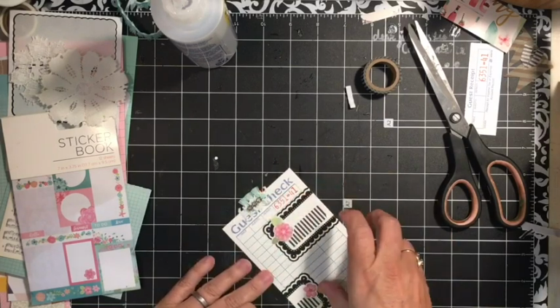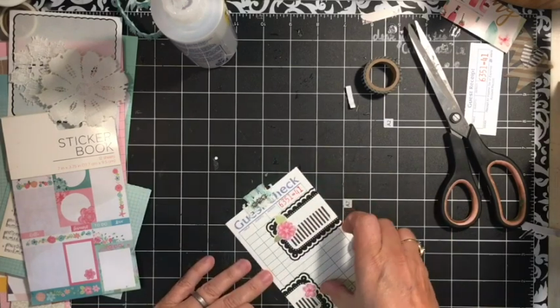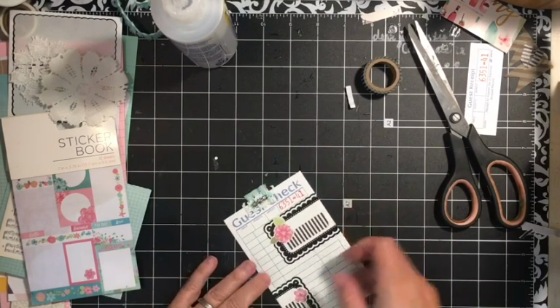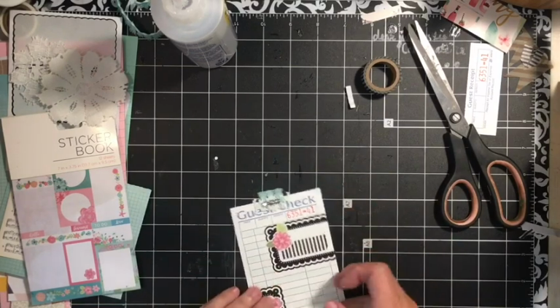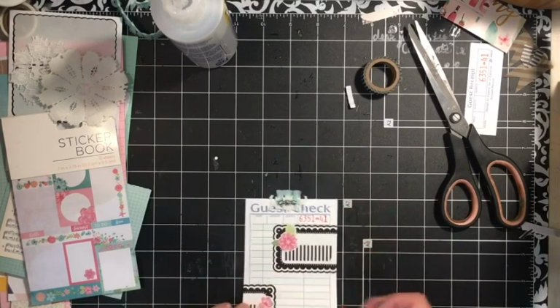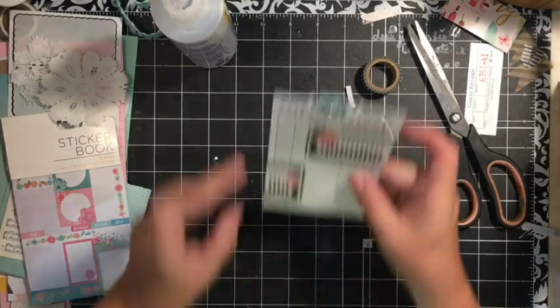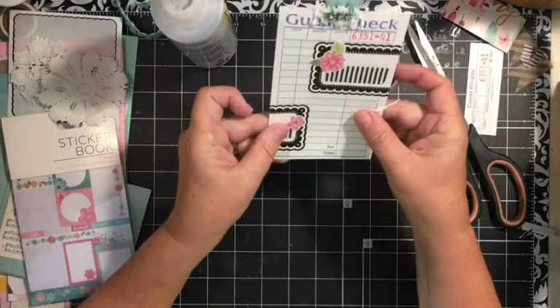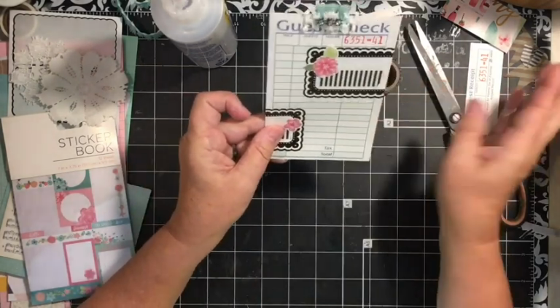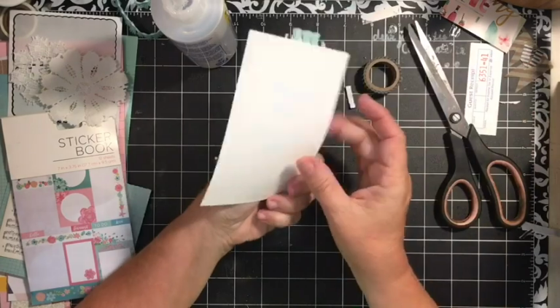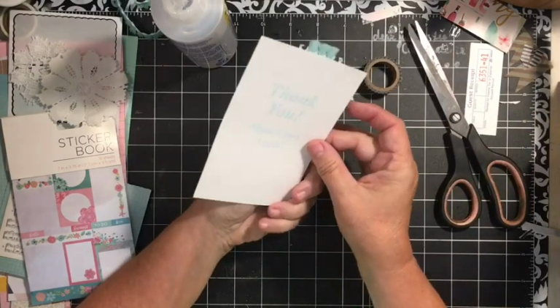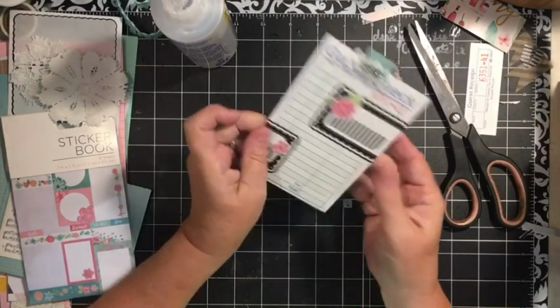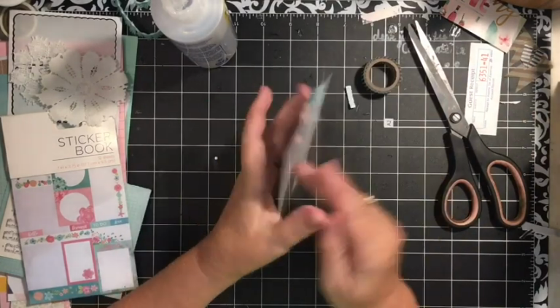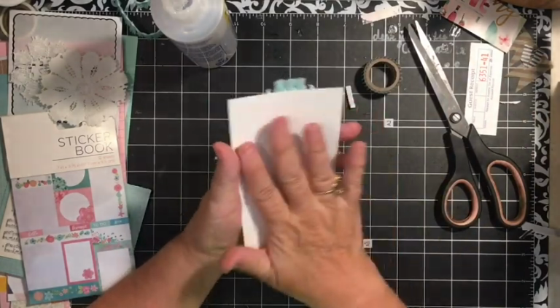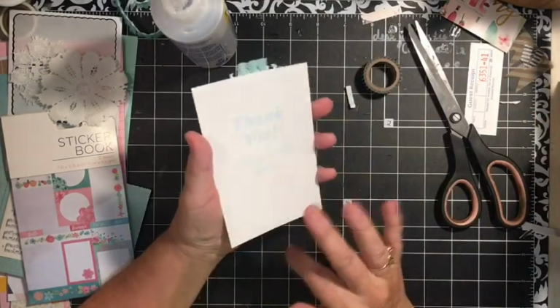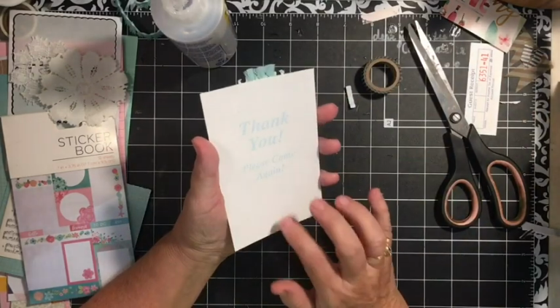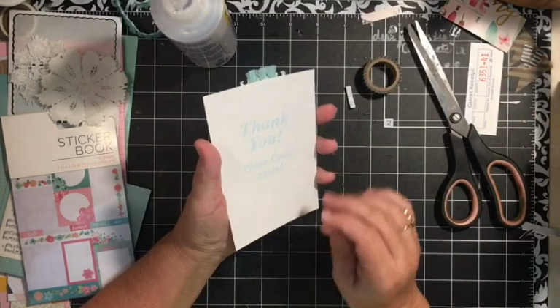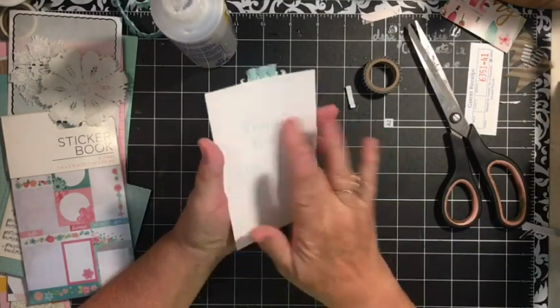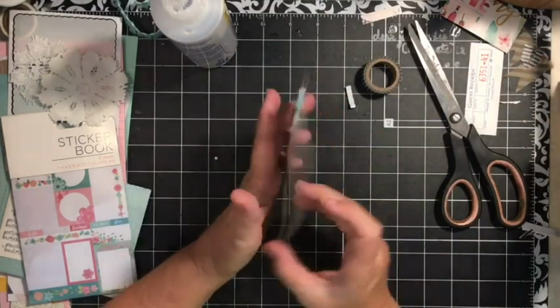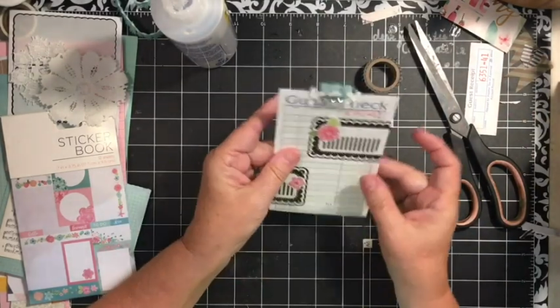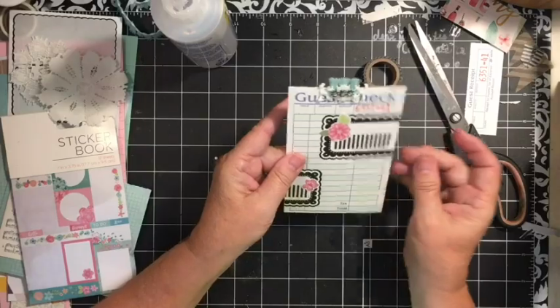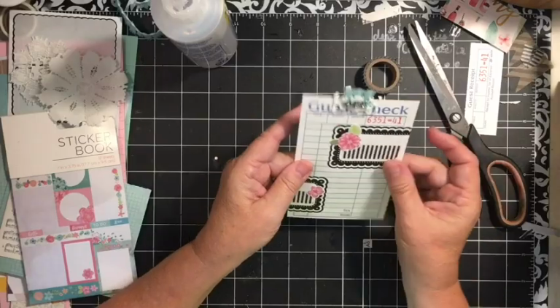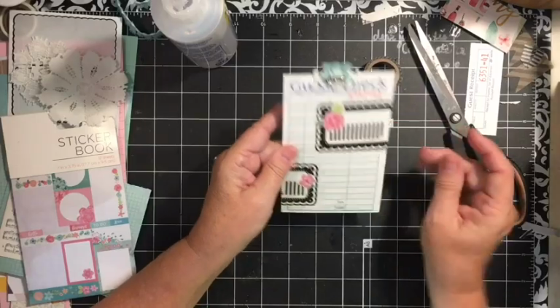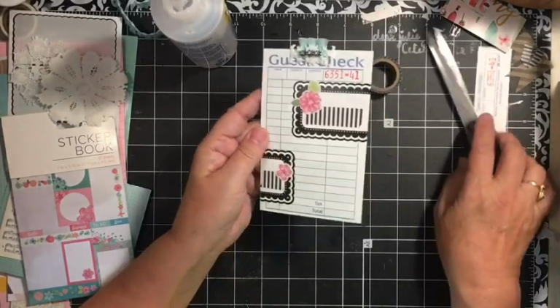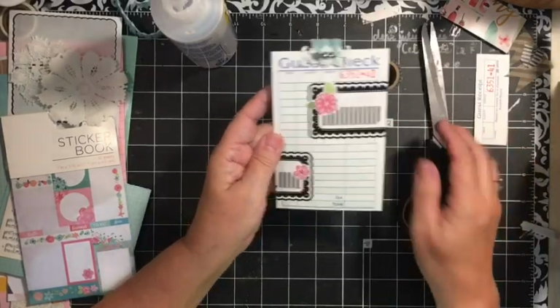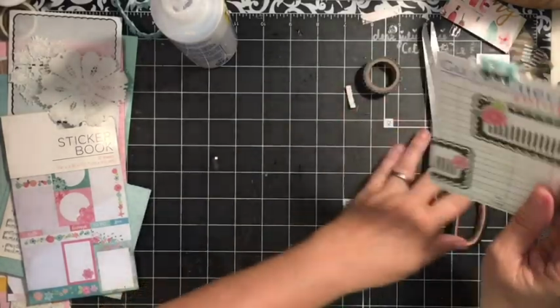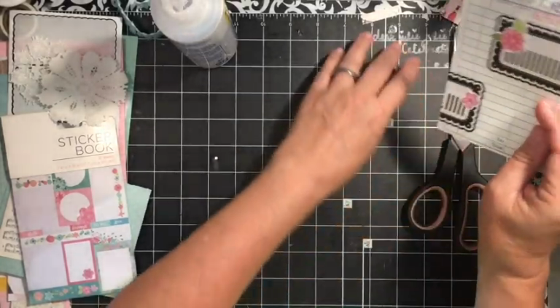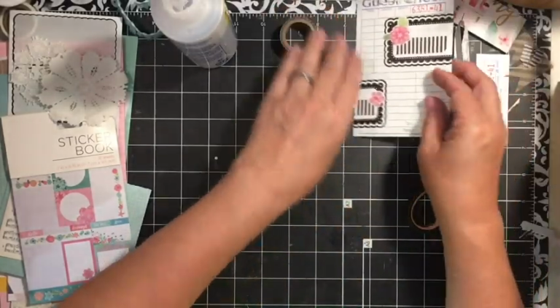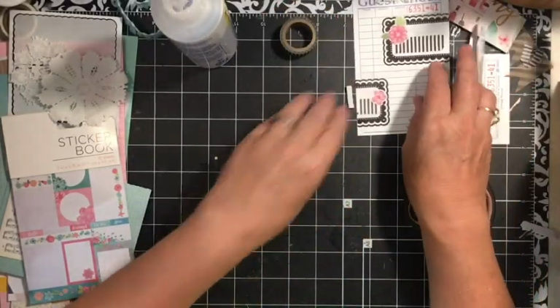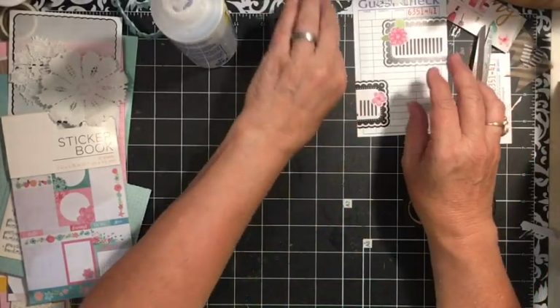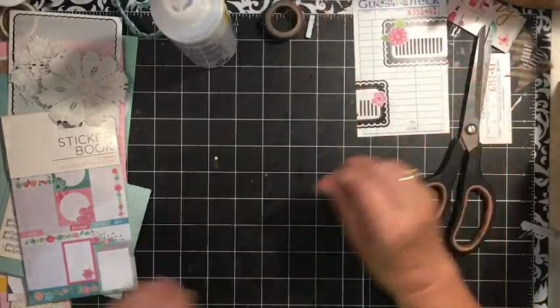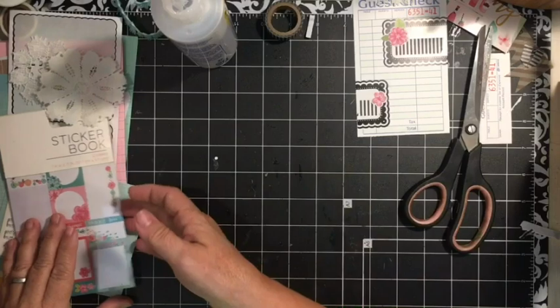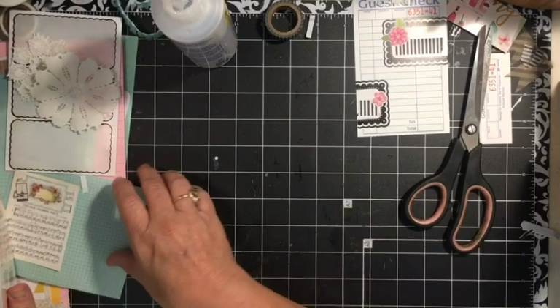So there we have a decorated guest check that will become a tag. You can go ahead and put lined paper on the back if you want, but I'm going to leave it like that.